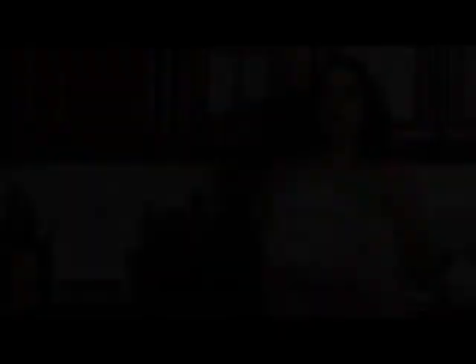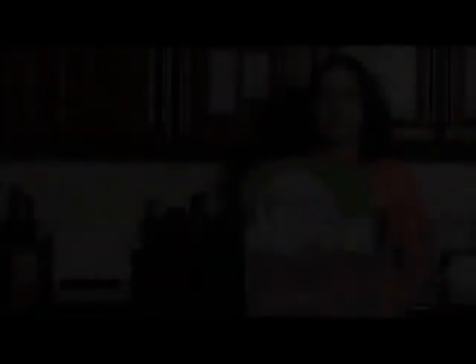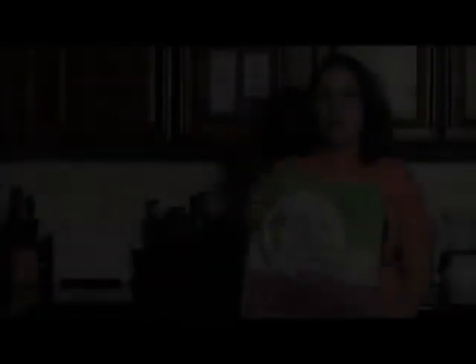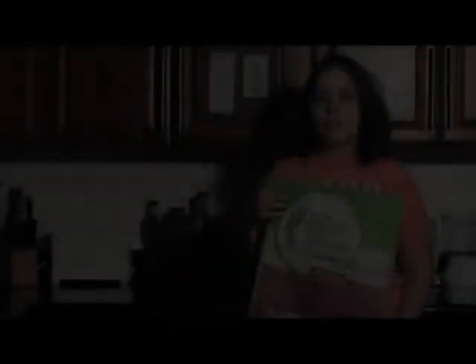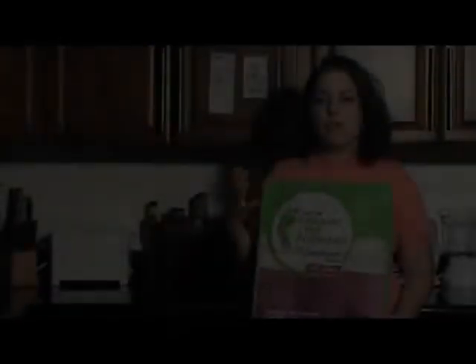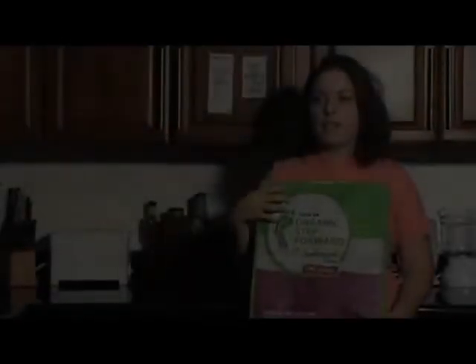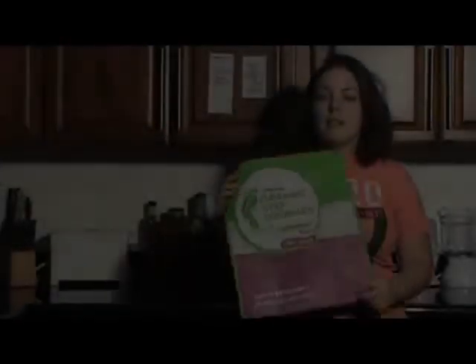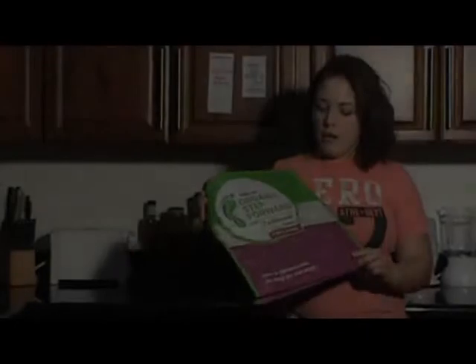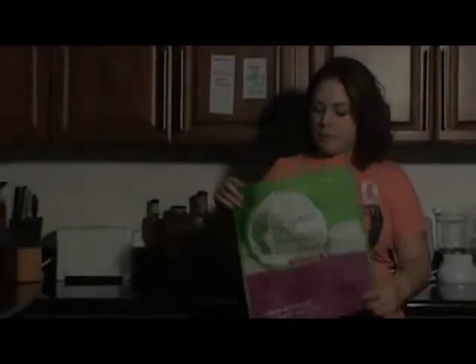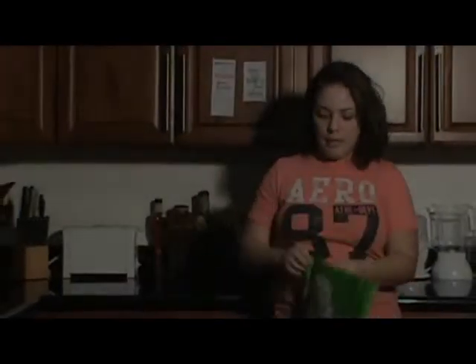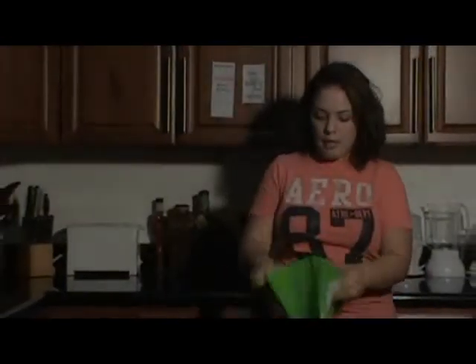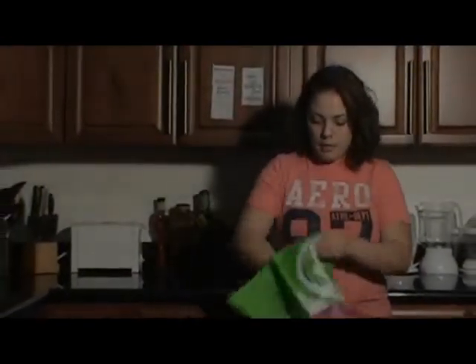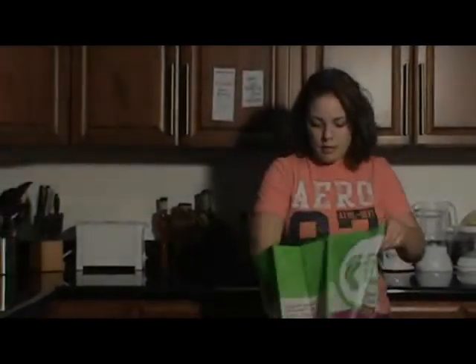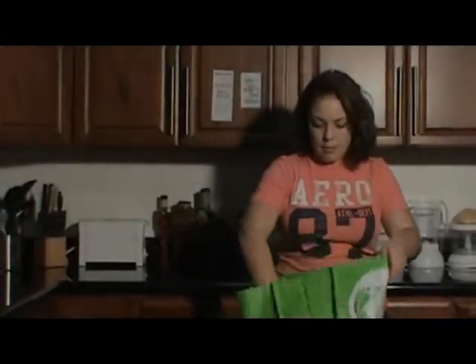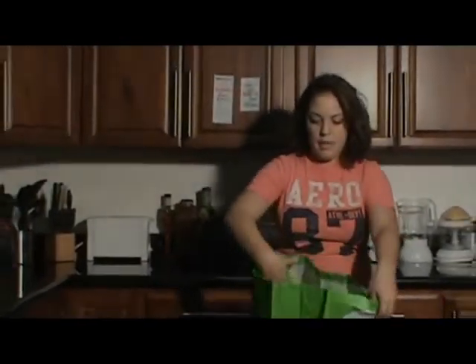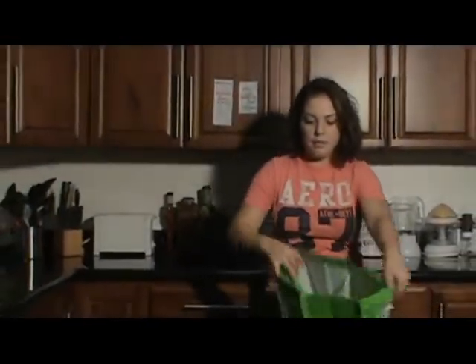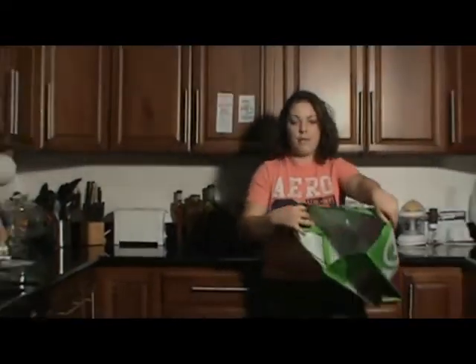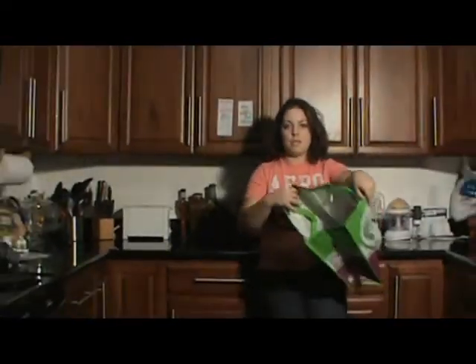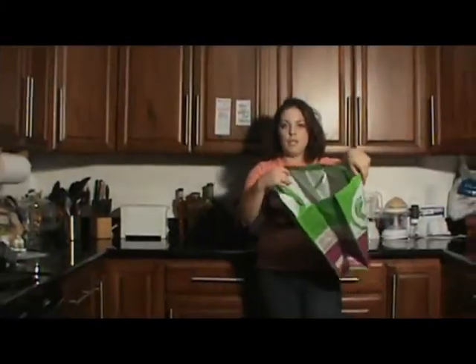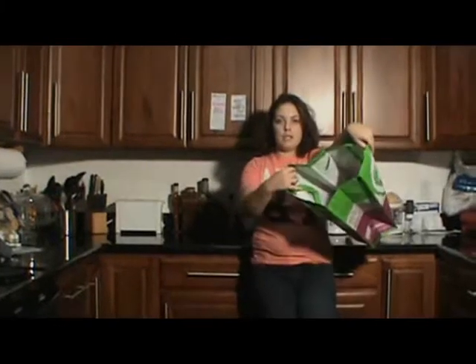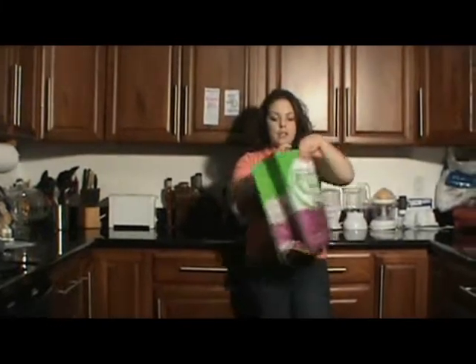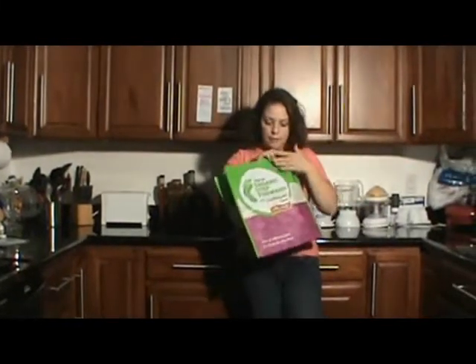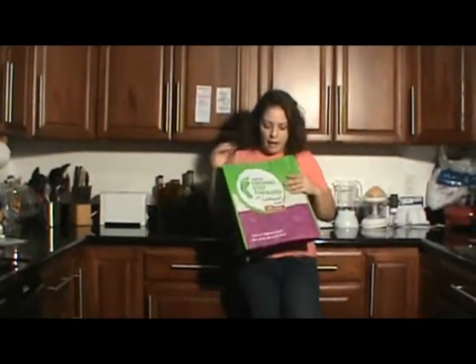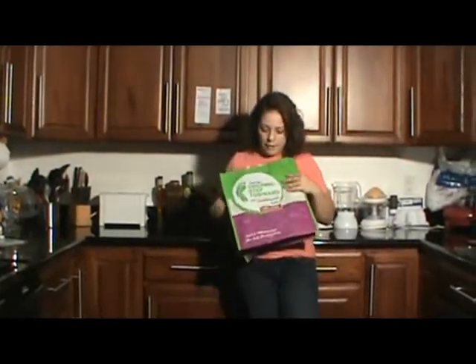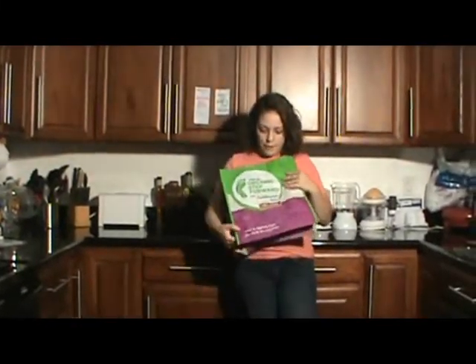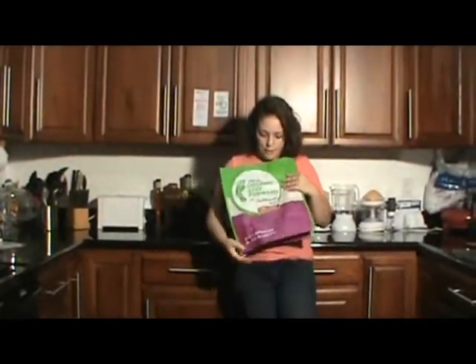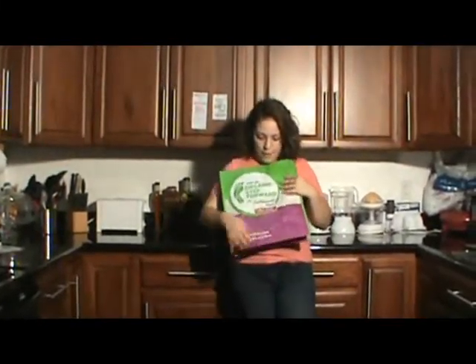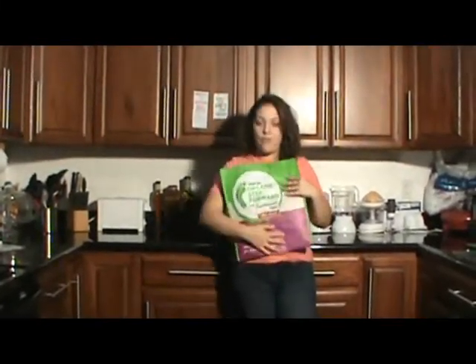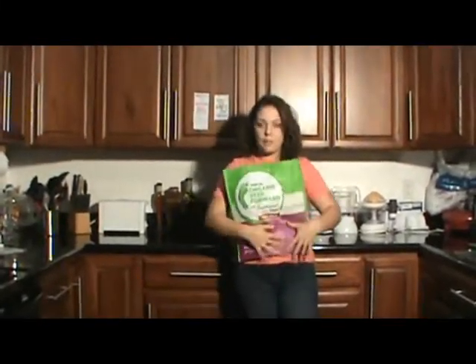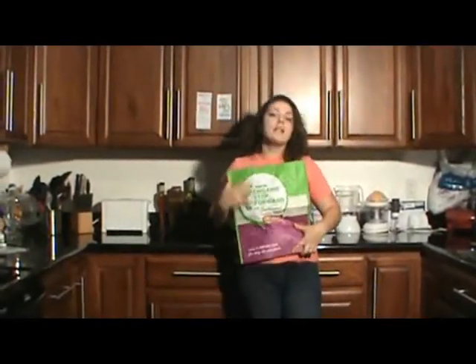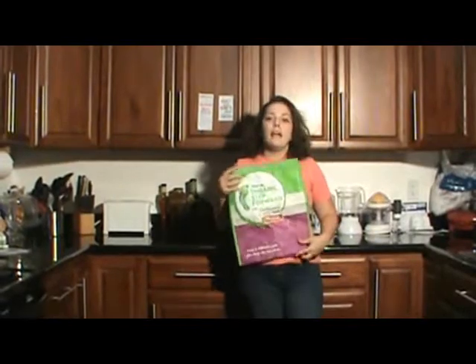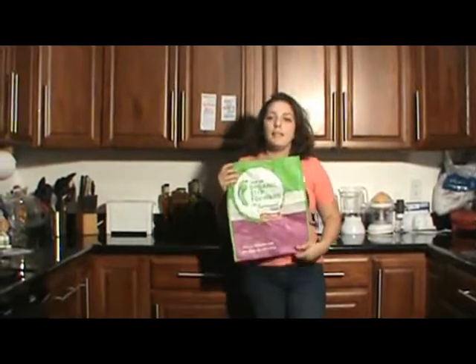I go to a grocery store and they say five cents. It's pretty big too — not one of the small ones. I love EarthBound Farms, and thank you.